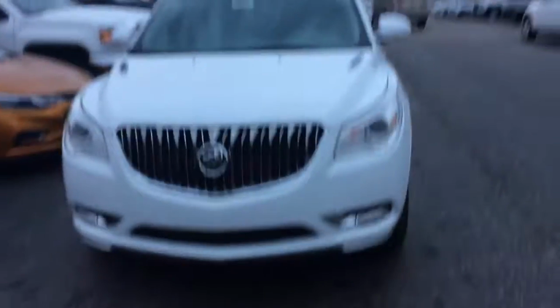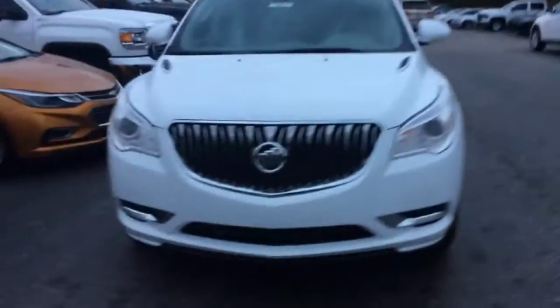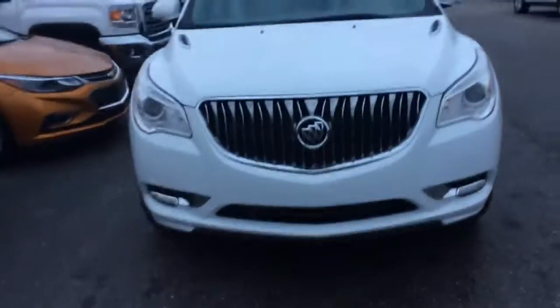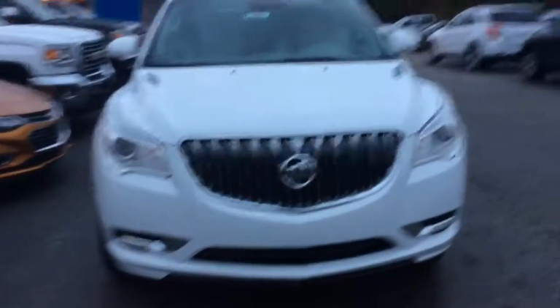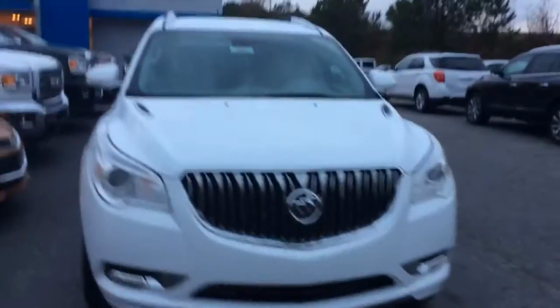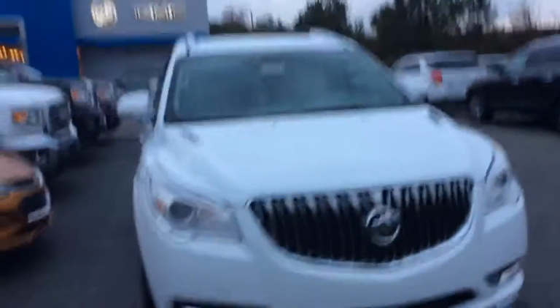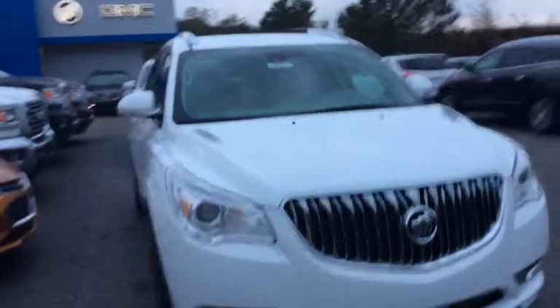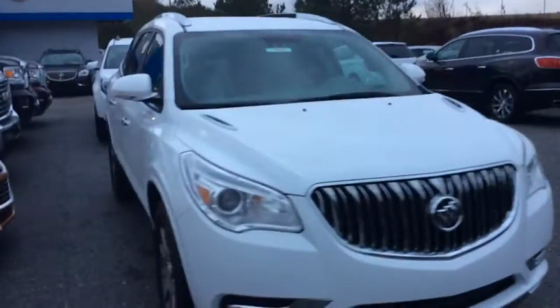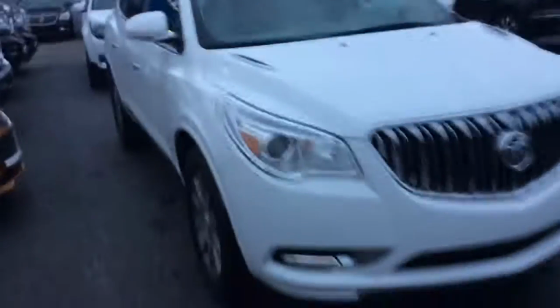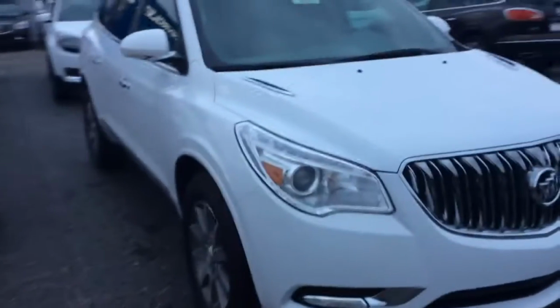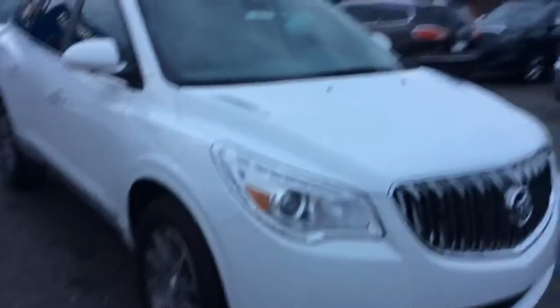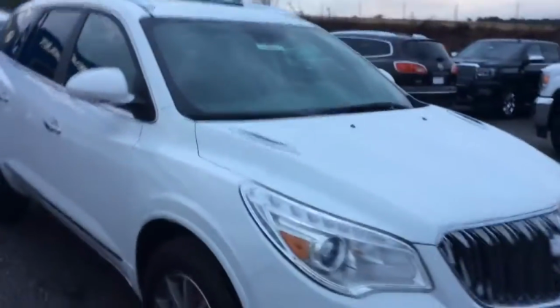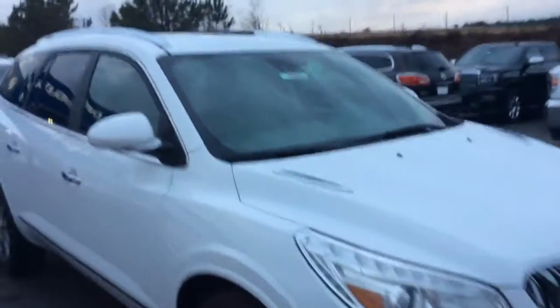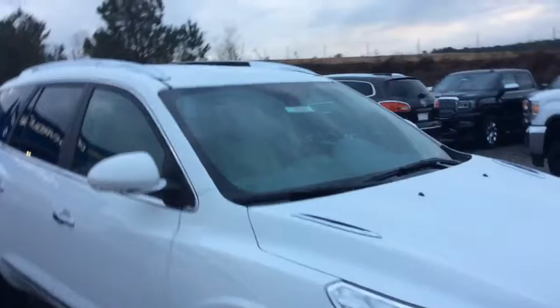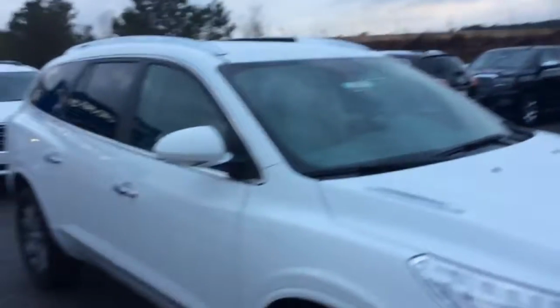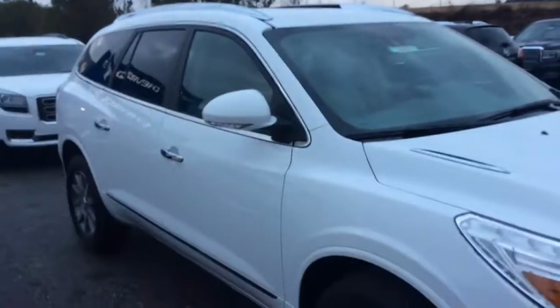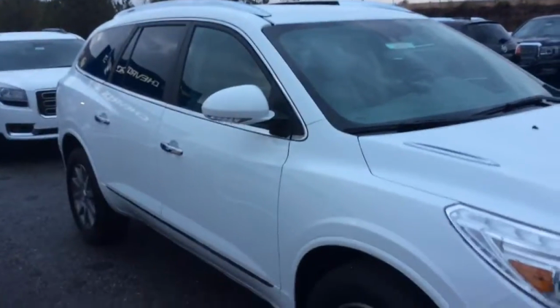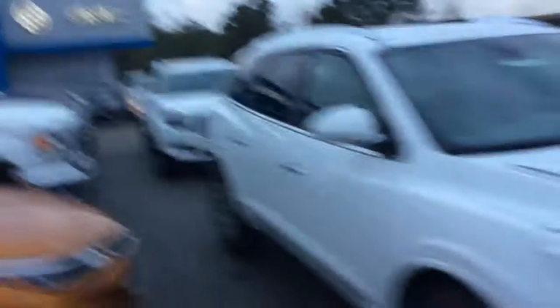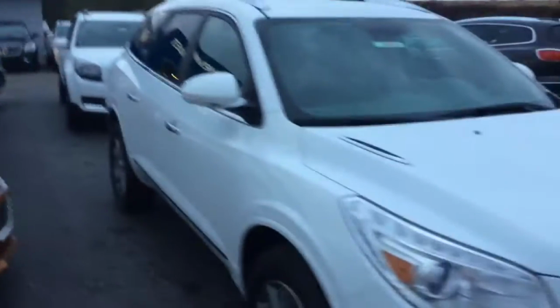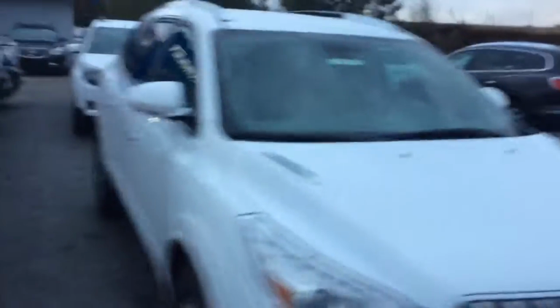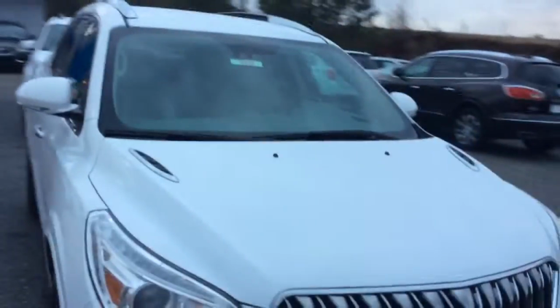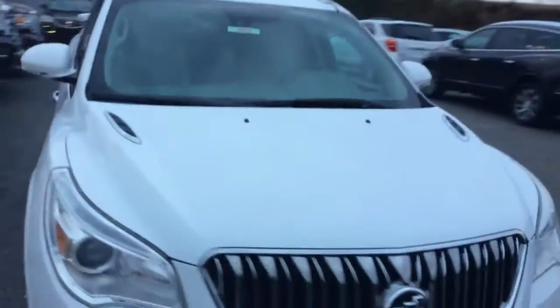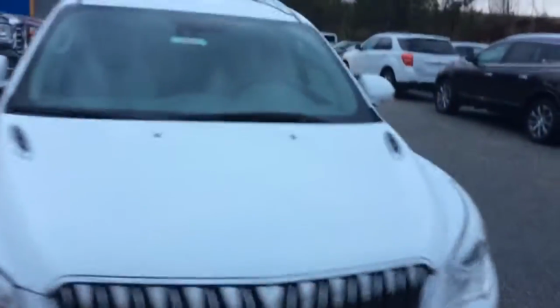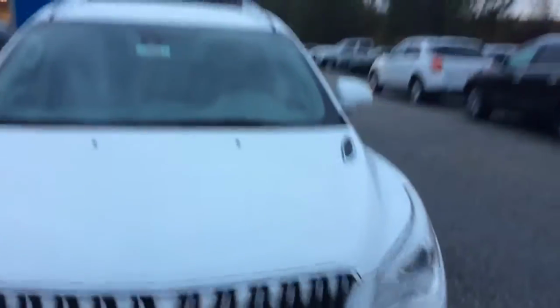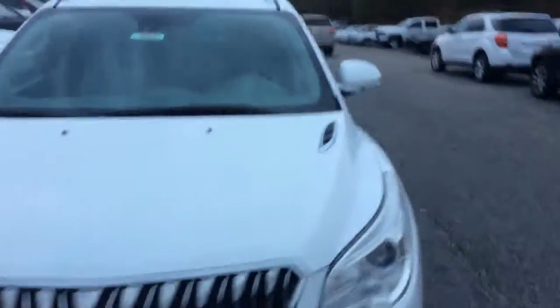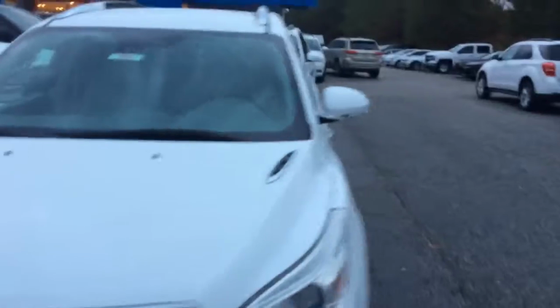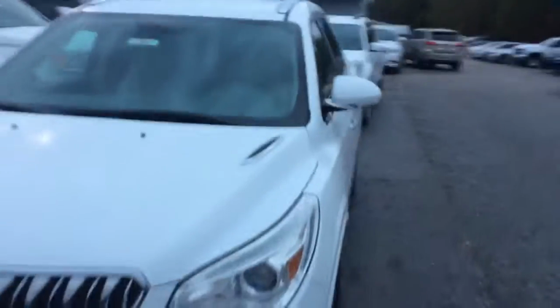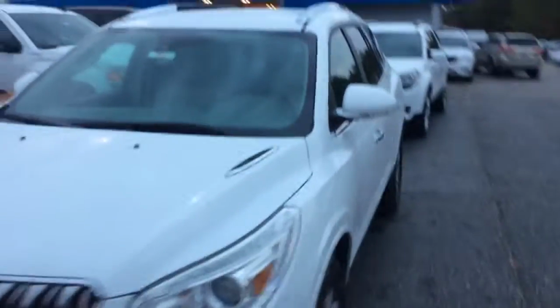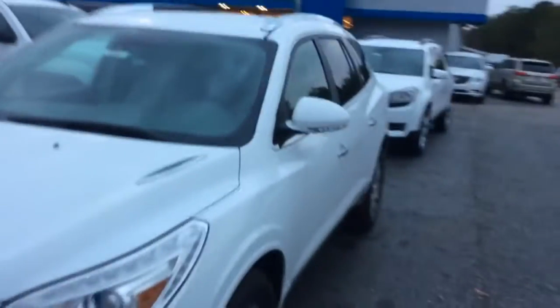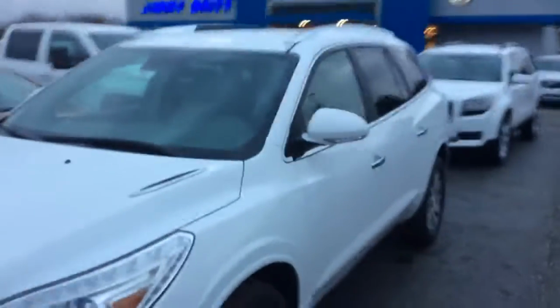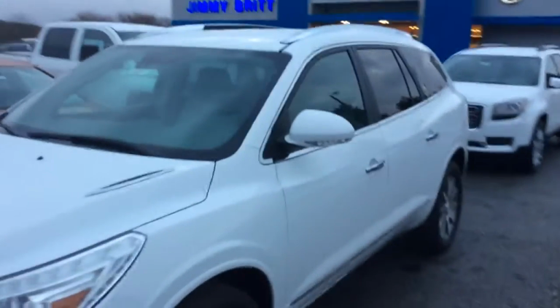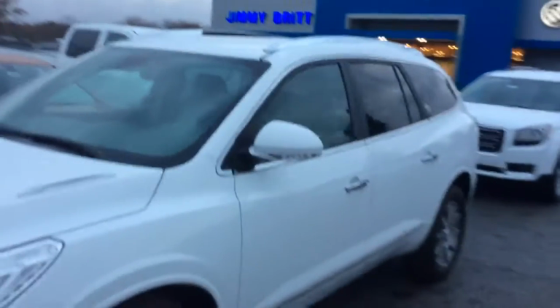It has the signature Buick emblem on the front, as well as the beautiful summit white that you were looking for. This is the signature brand. It has the second row captain seats as well as the third row seat that basically lays flat and folds down.